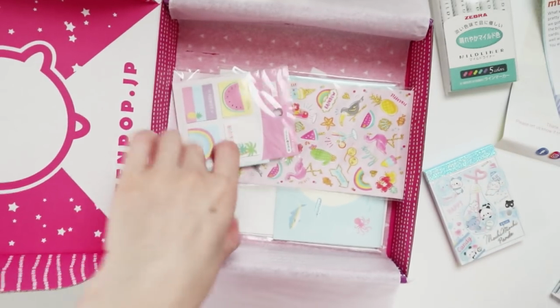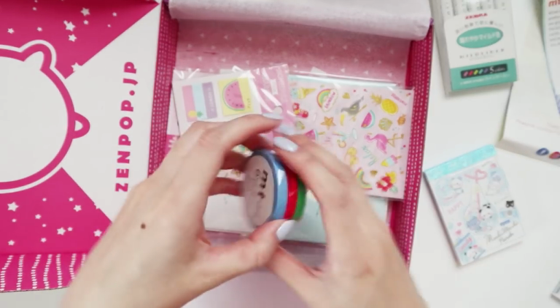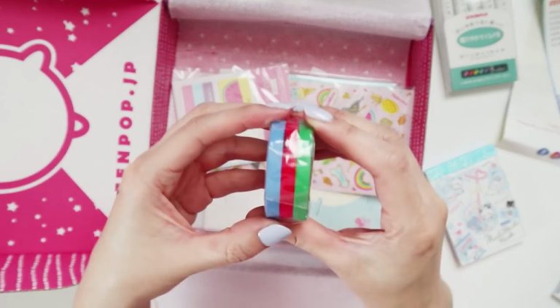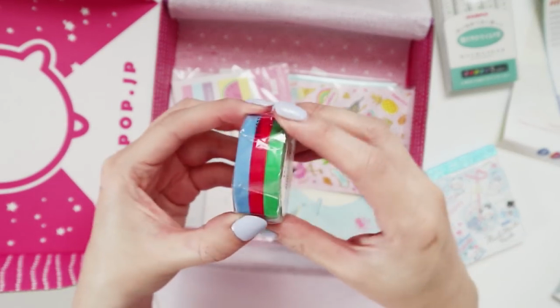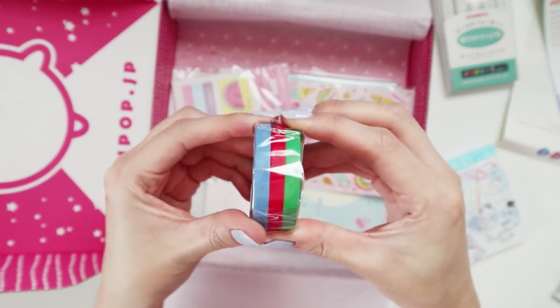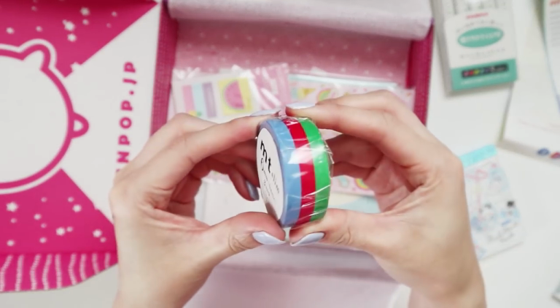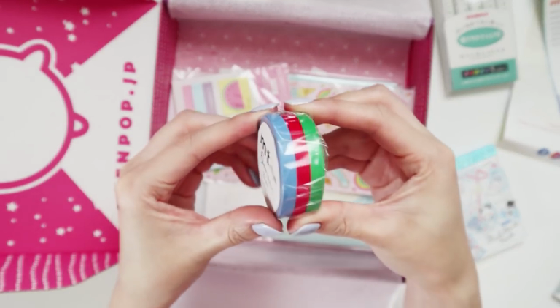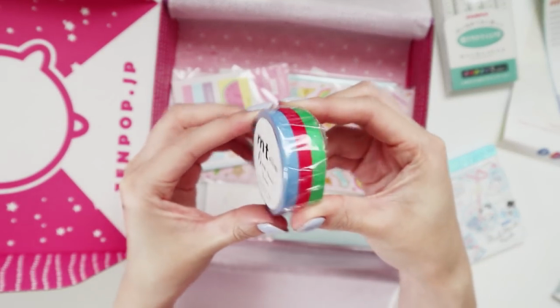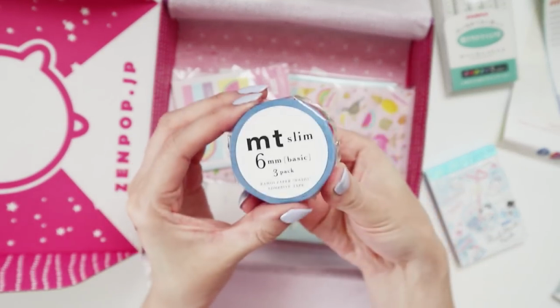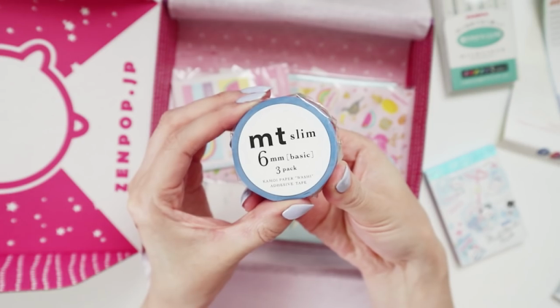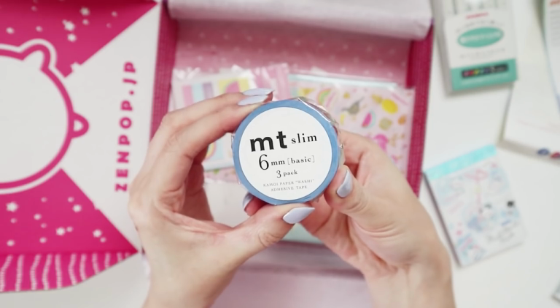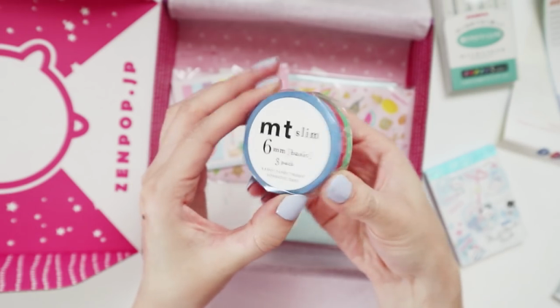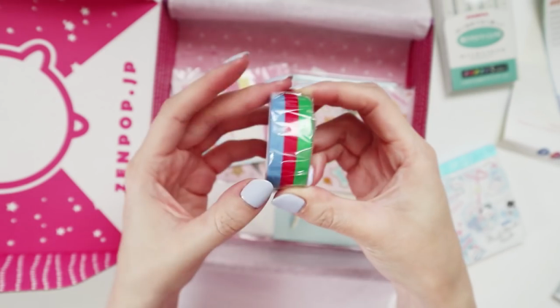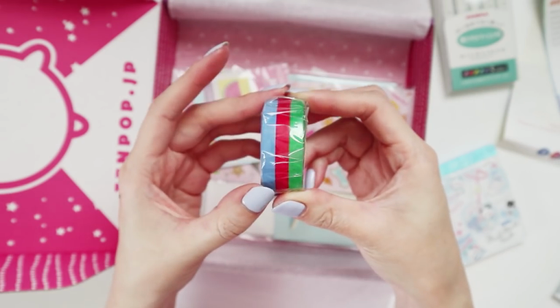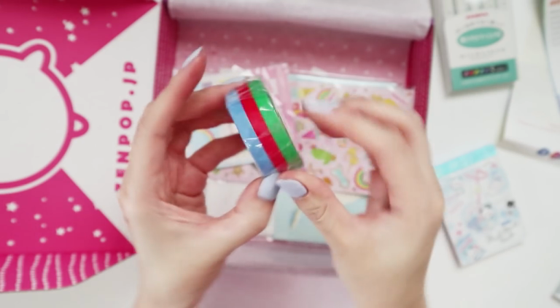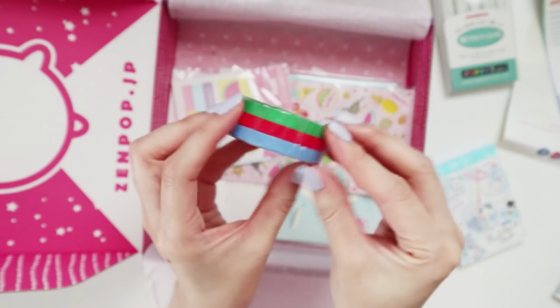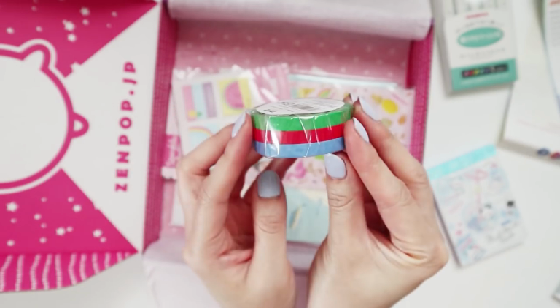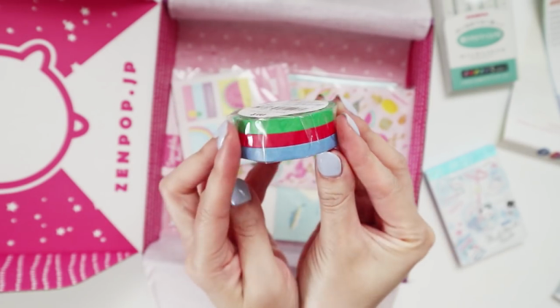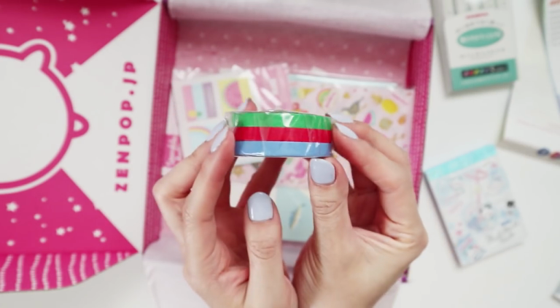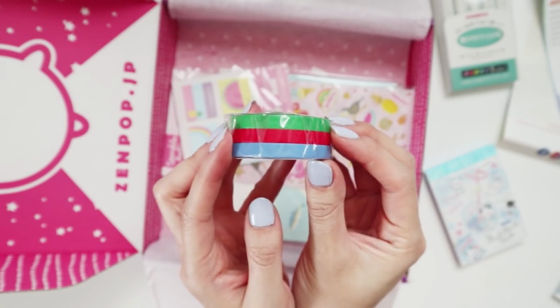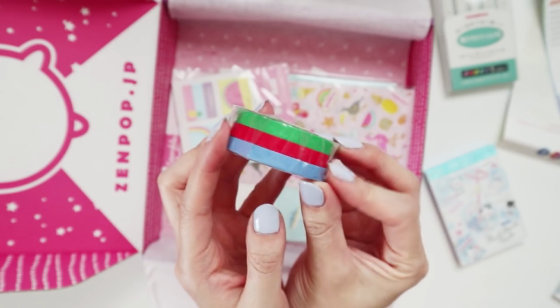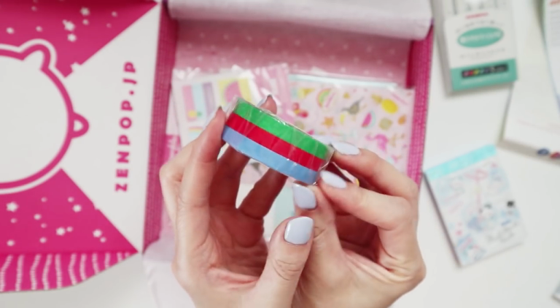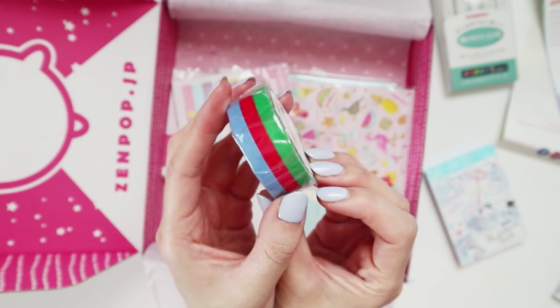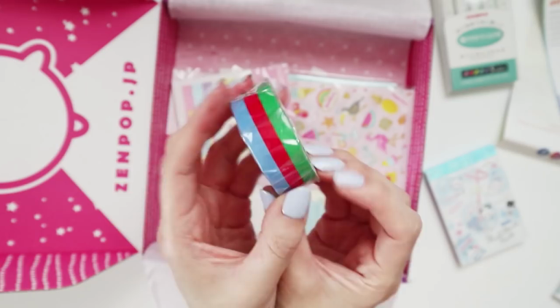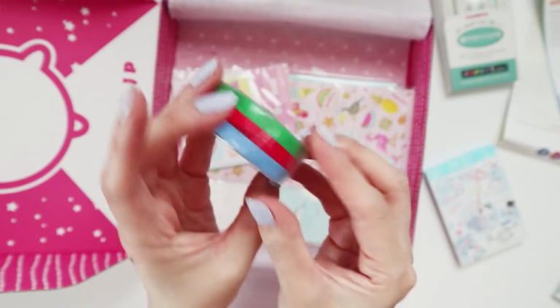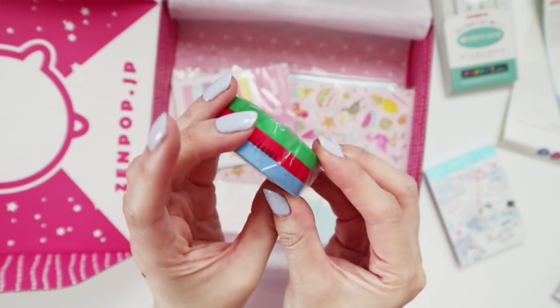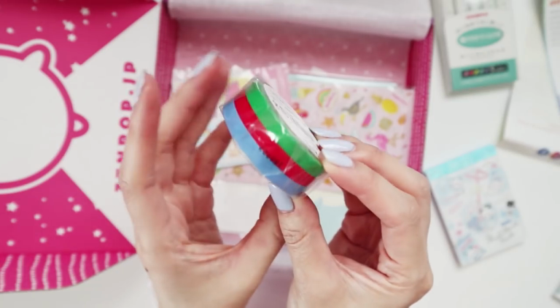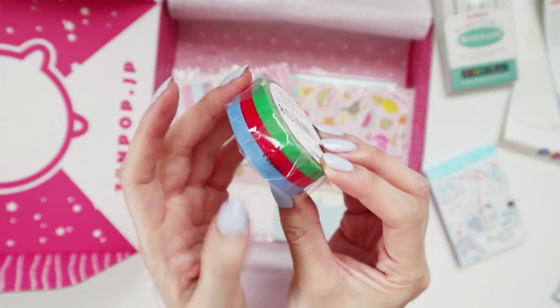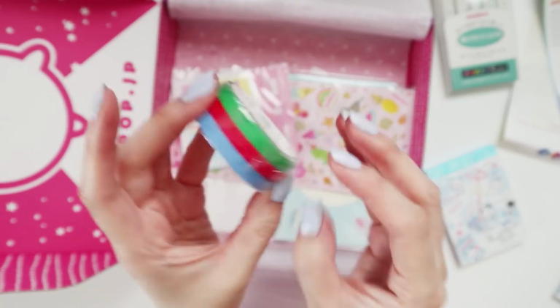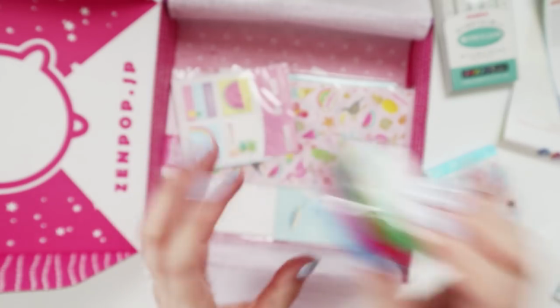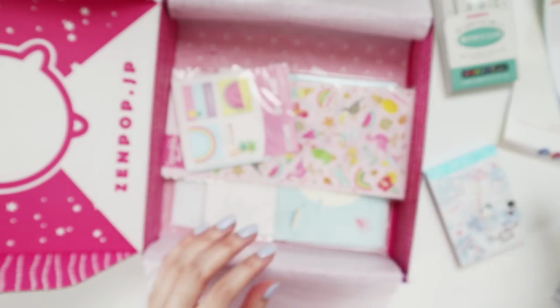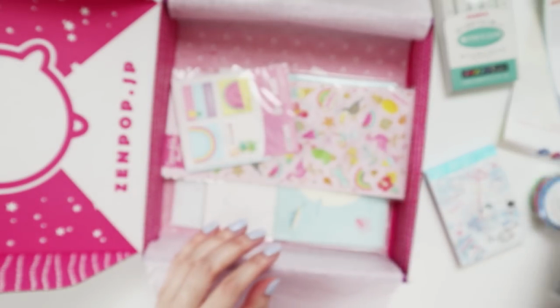We have some washi tape — we've got three washi tapes, I thought it was just one but no, it's a pack of three. They're the thin ones — you've got green, red, and blue. Perfect, great for lining stuff out.